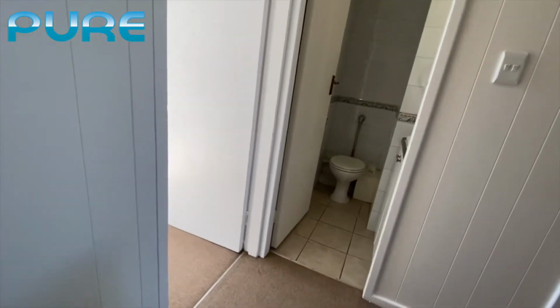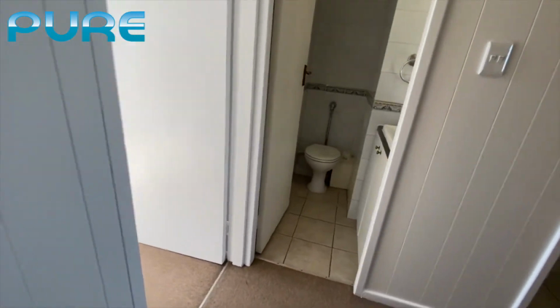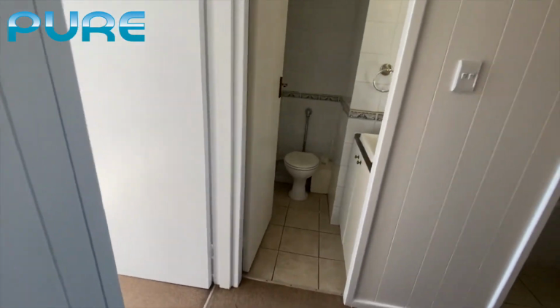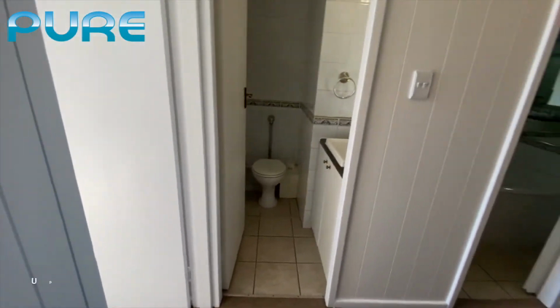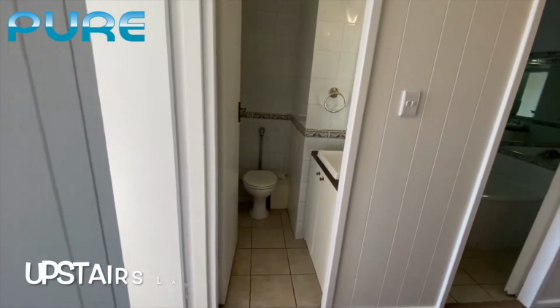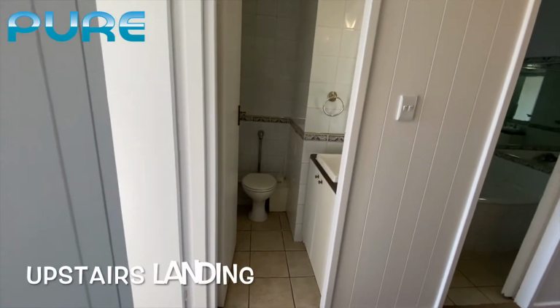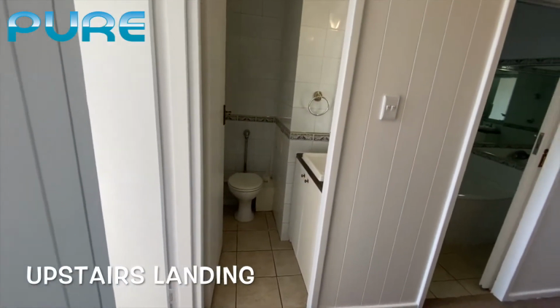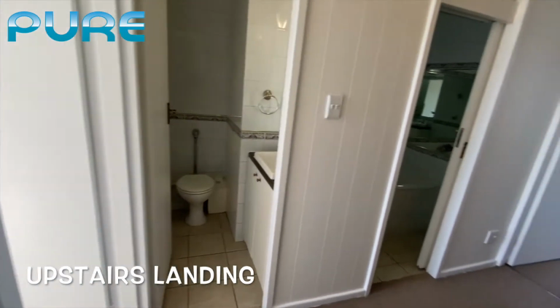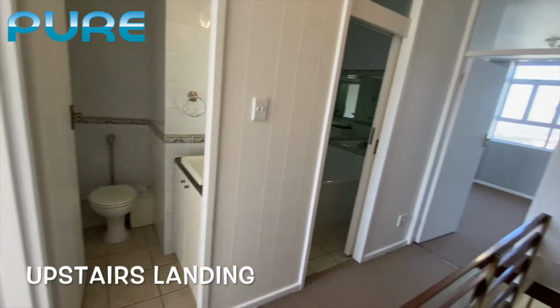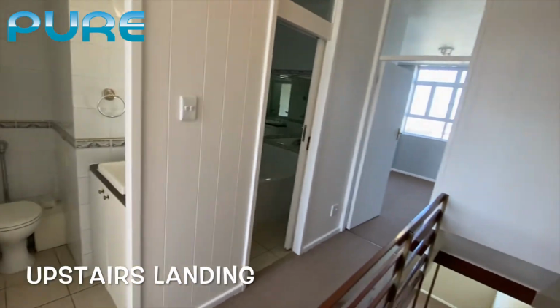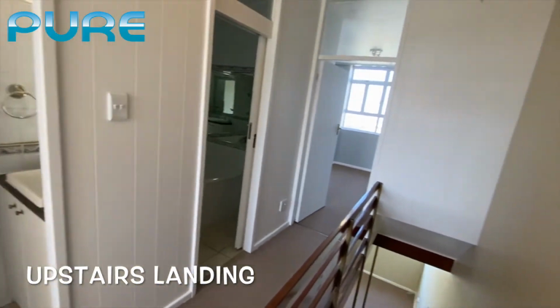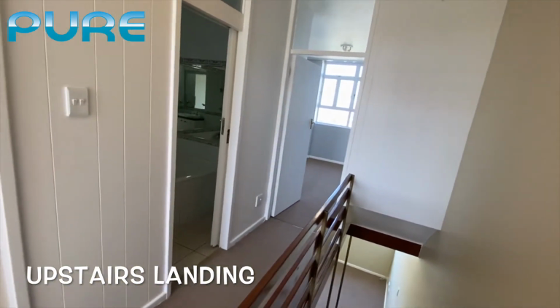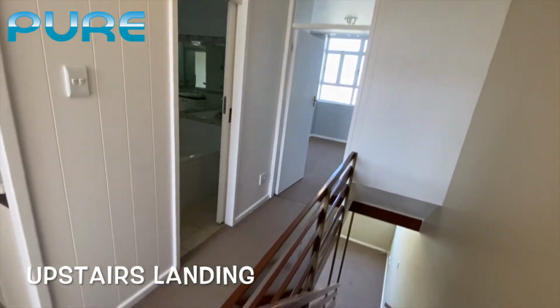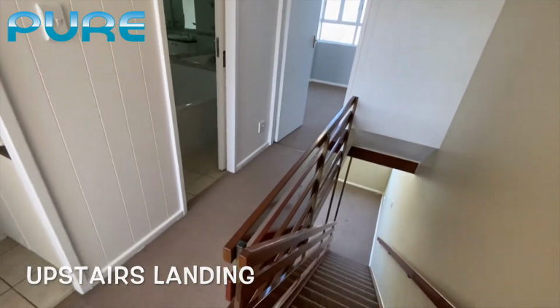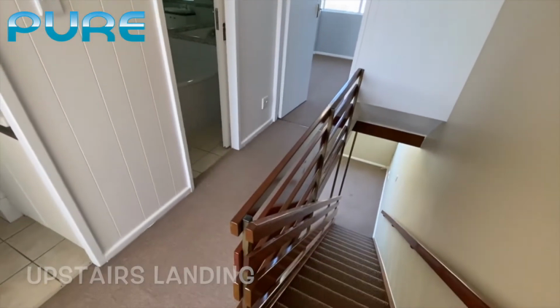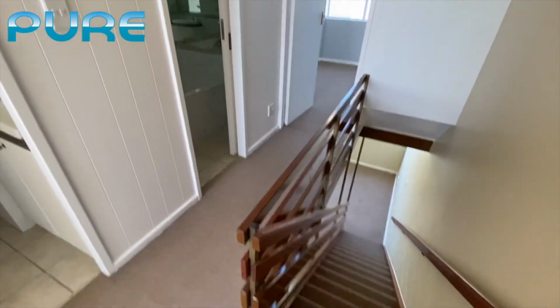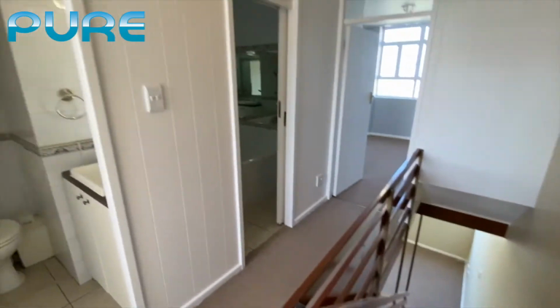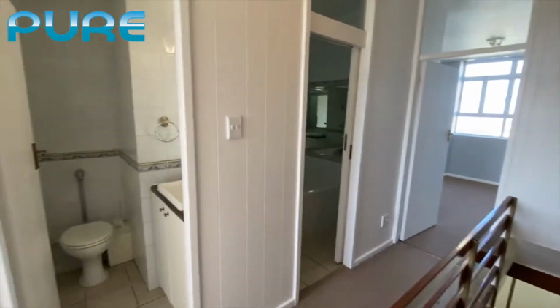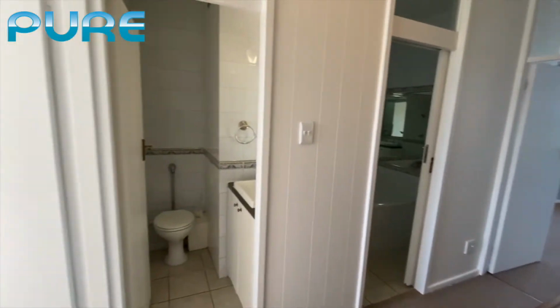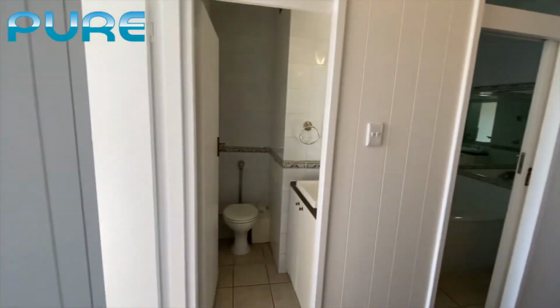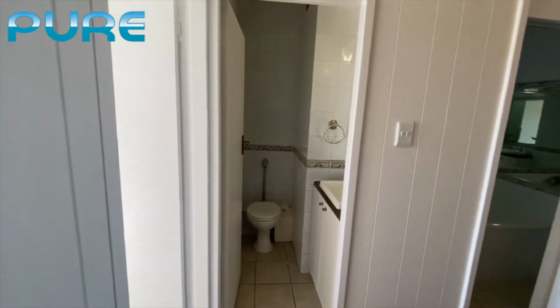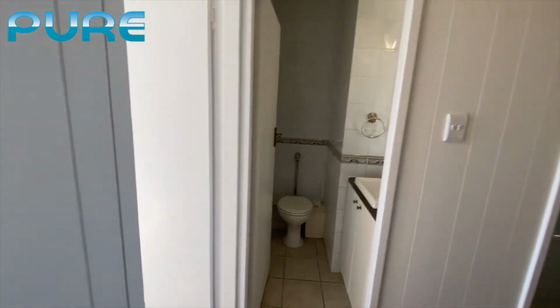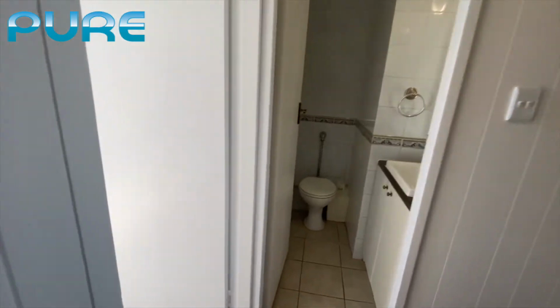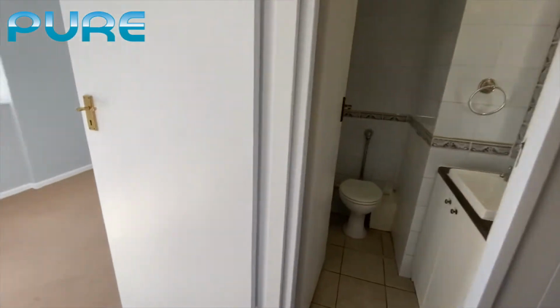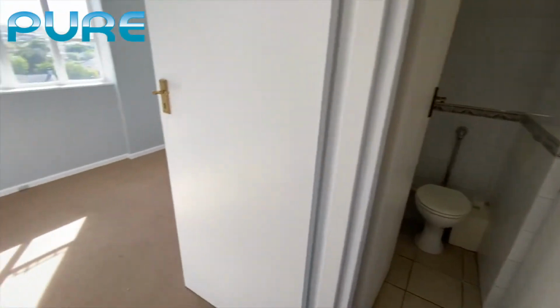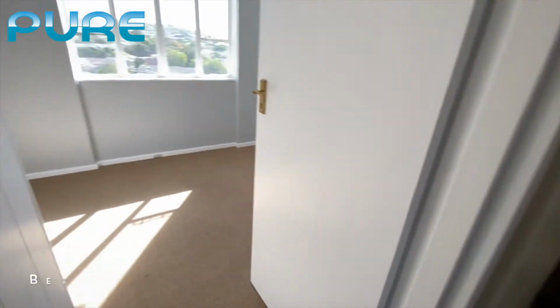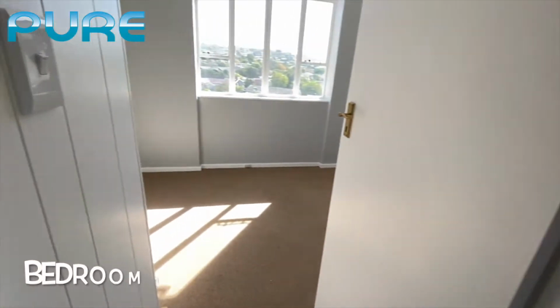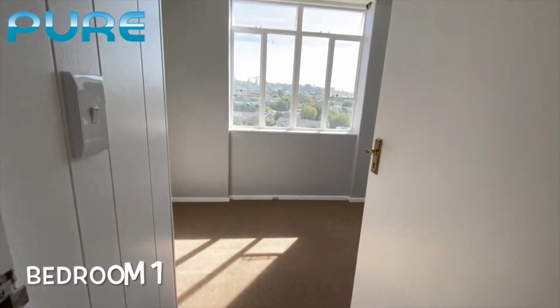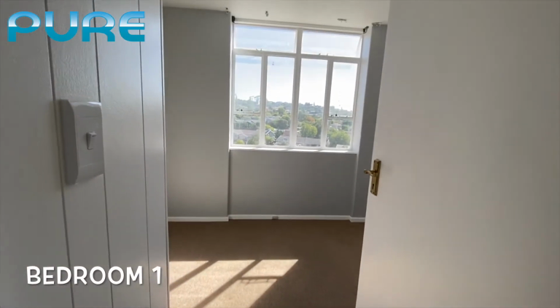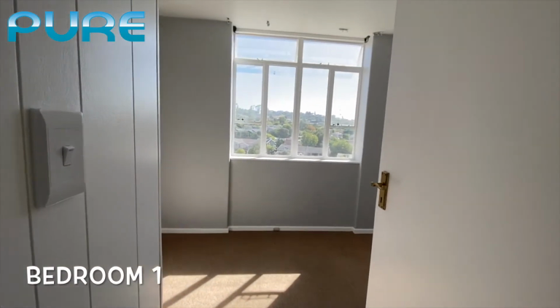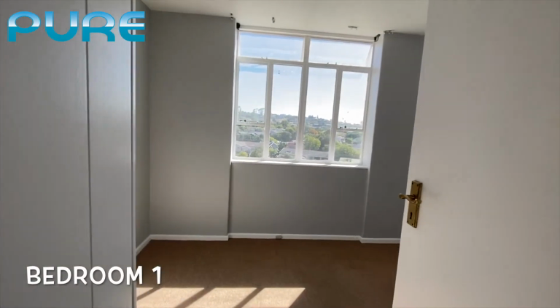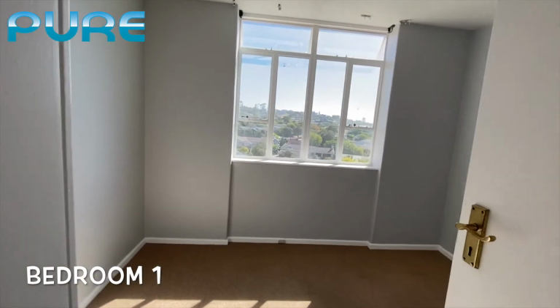As we pan to the right hand side you'll see the little hallway down to the bedrooms and the bathrooms. But as we go up and to the left, you'll see this is the first of the two bedrooms.